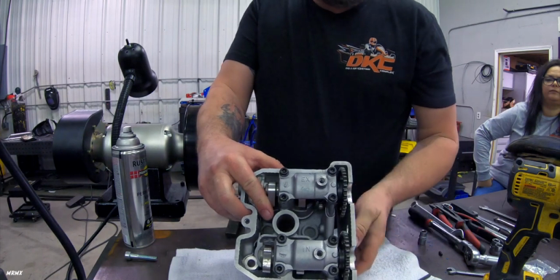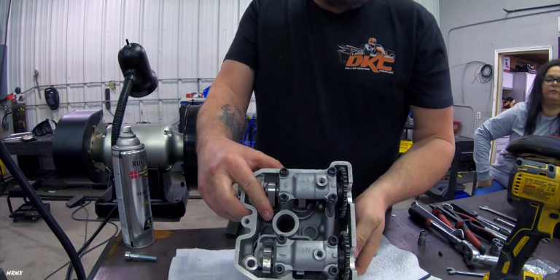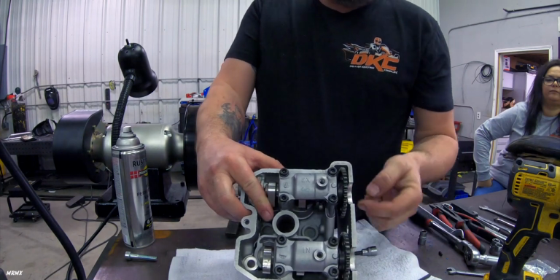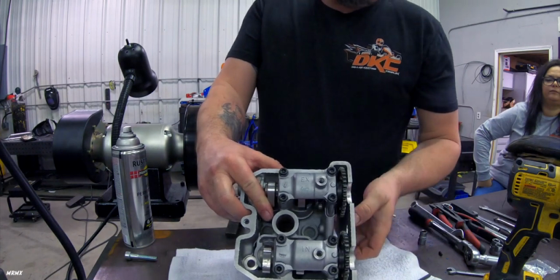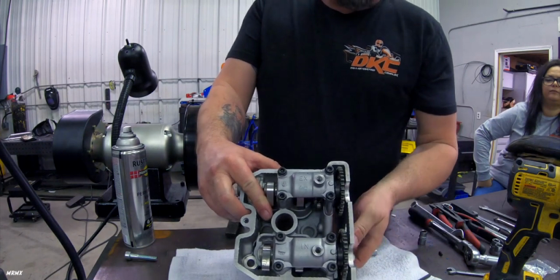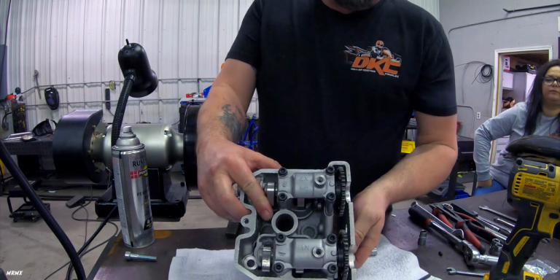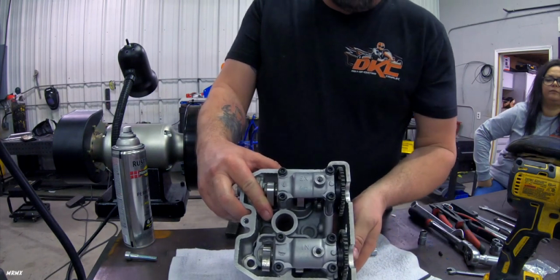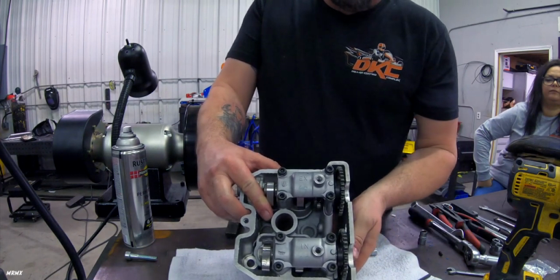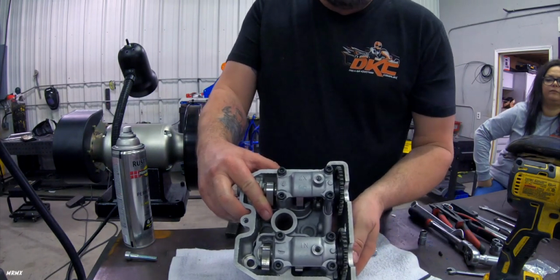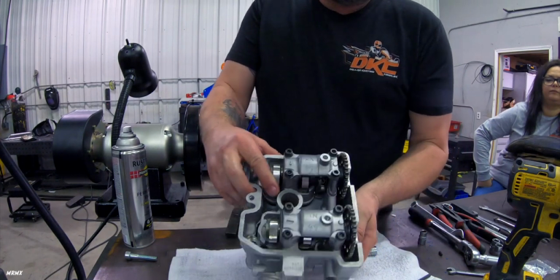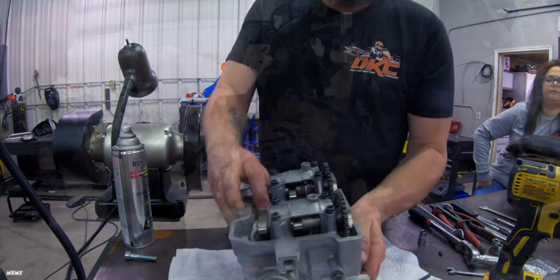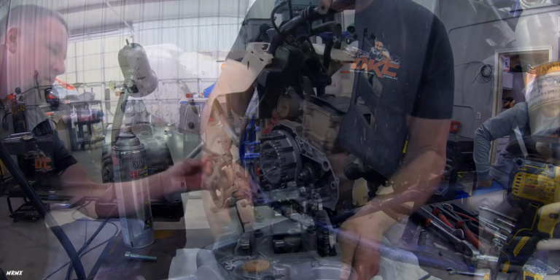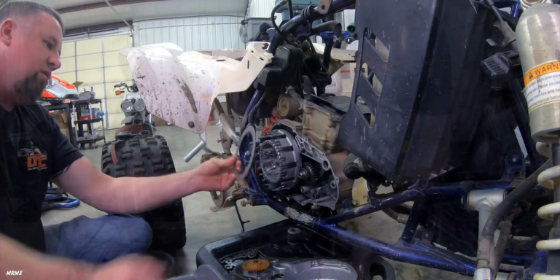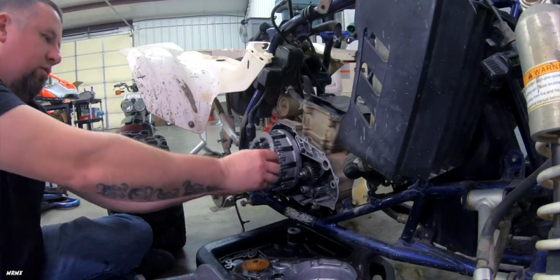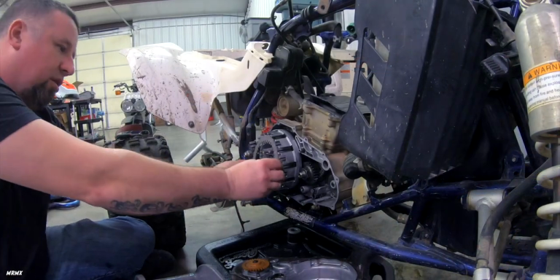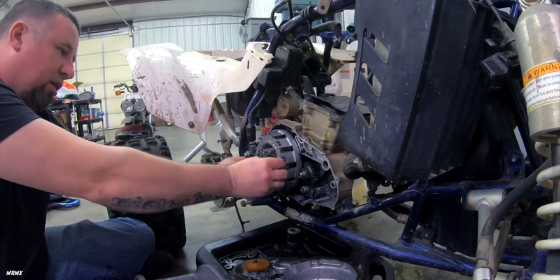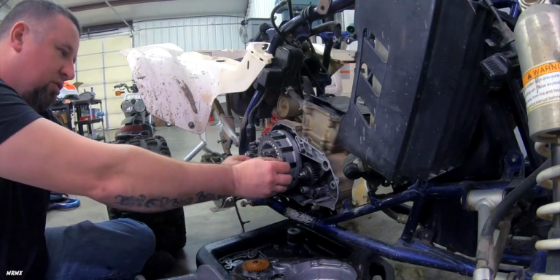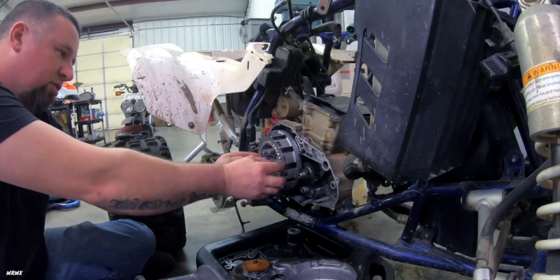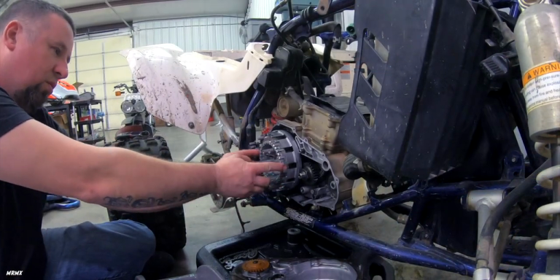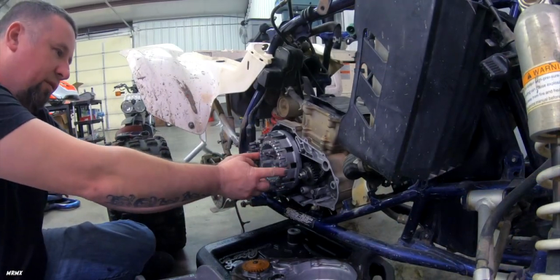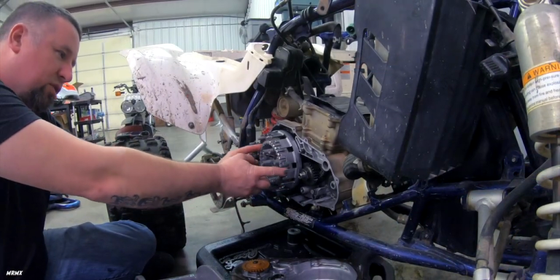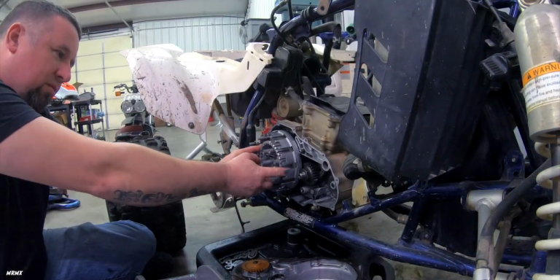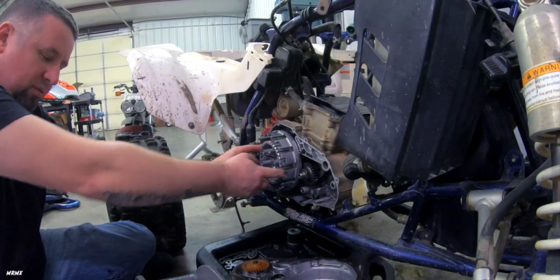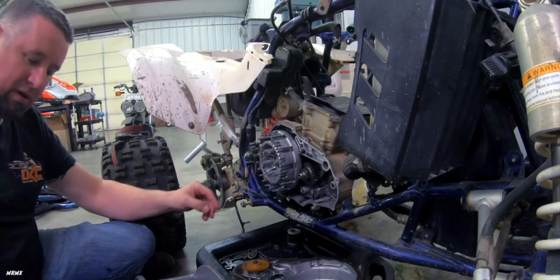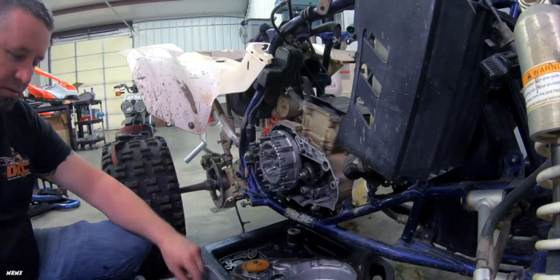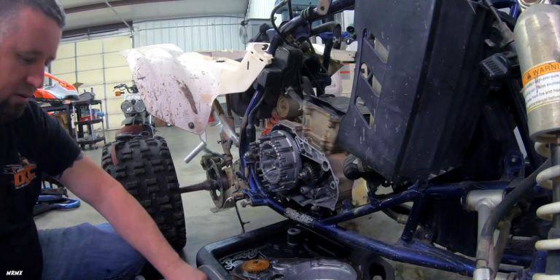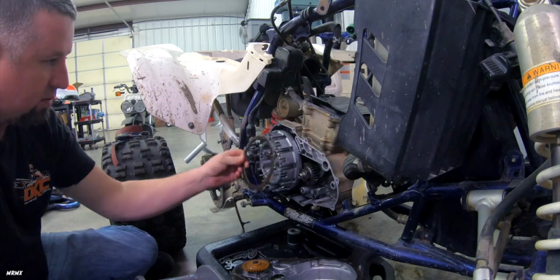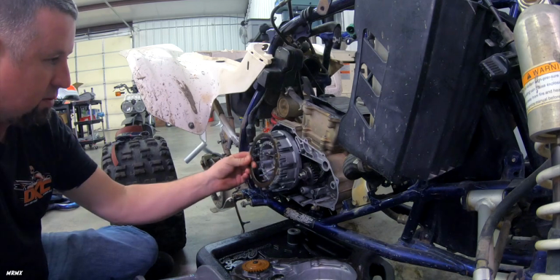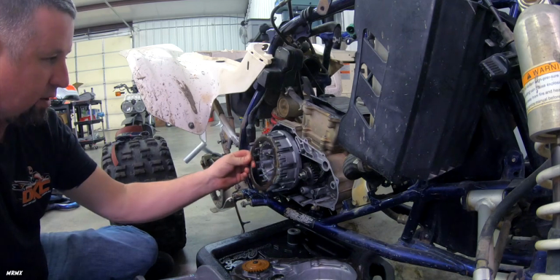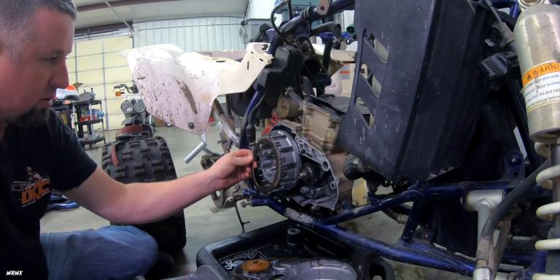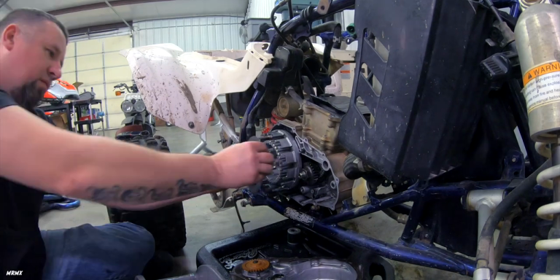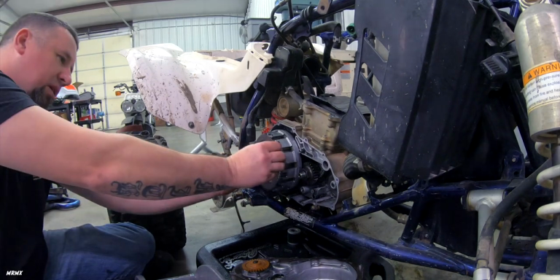Then we'll reinstall the cams and set the timing. When installing your clutch plates, you just go one friction, one metal, one friction, one metal.